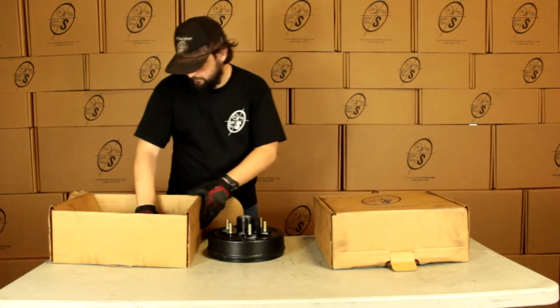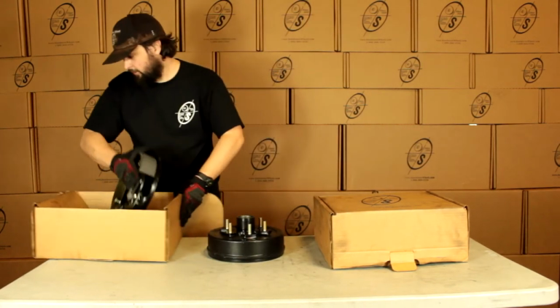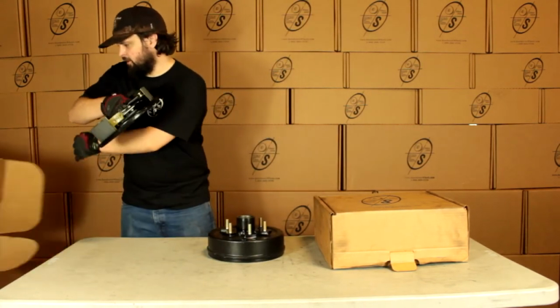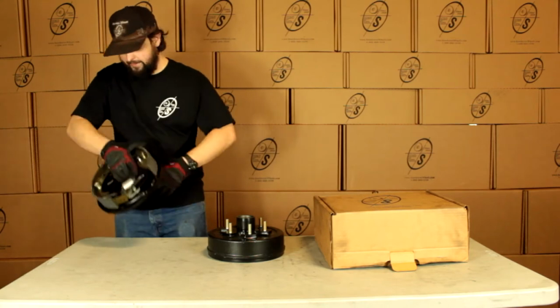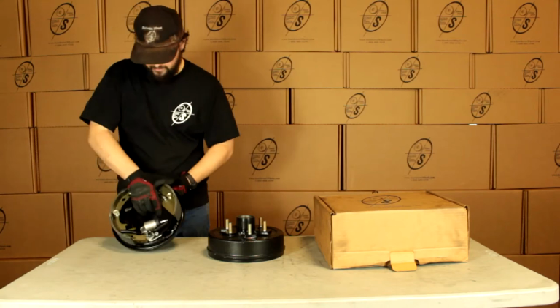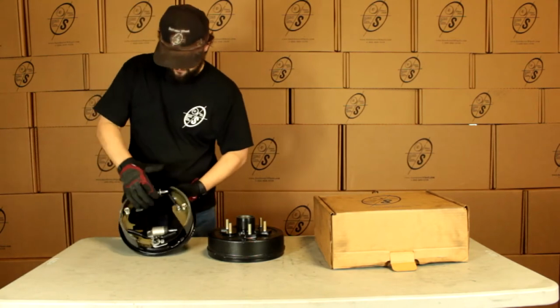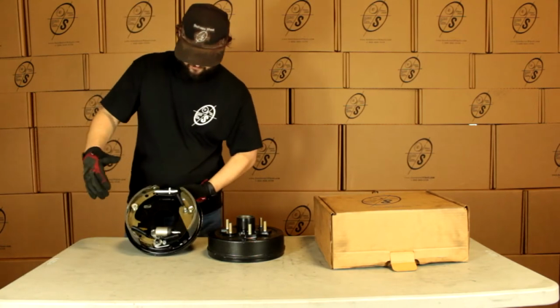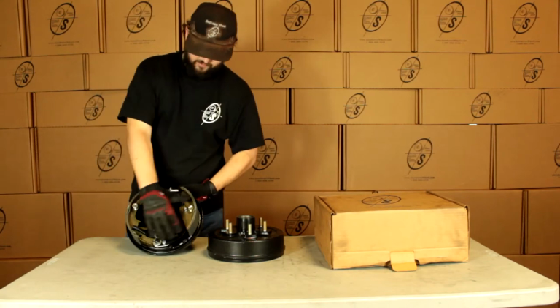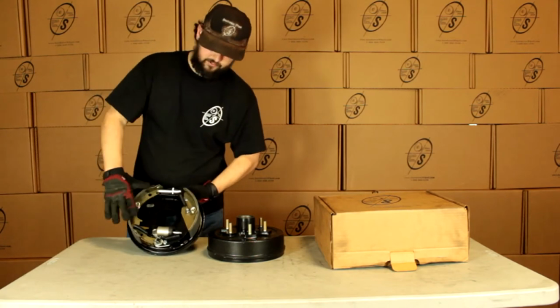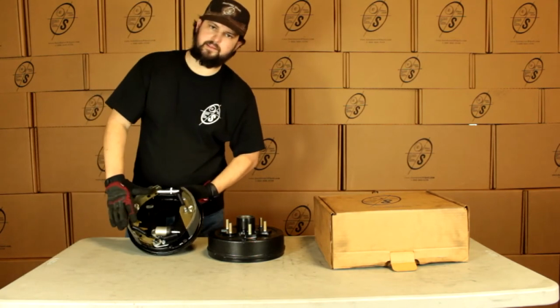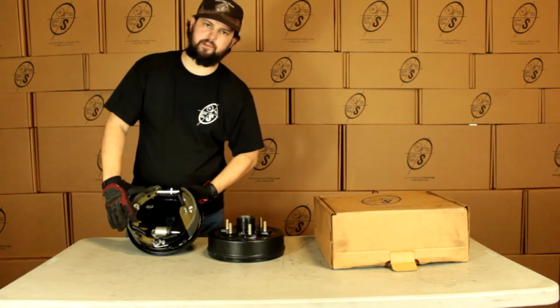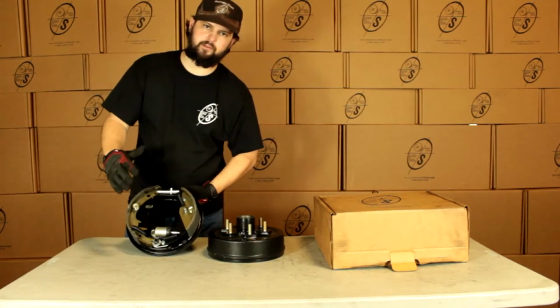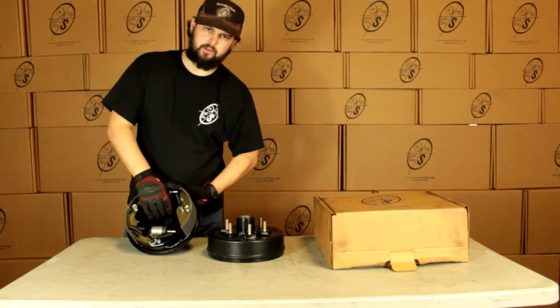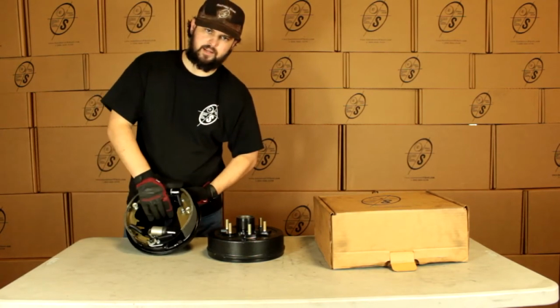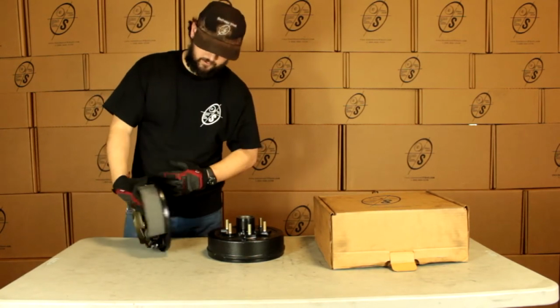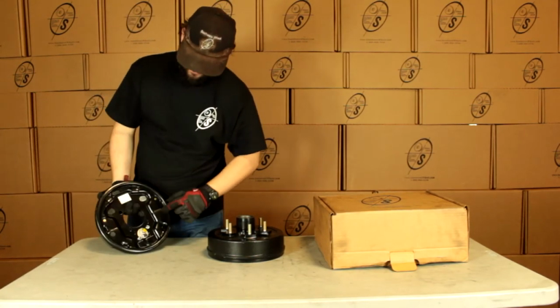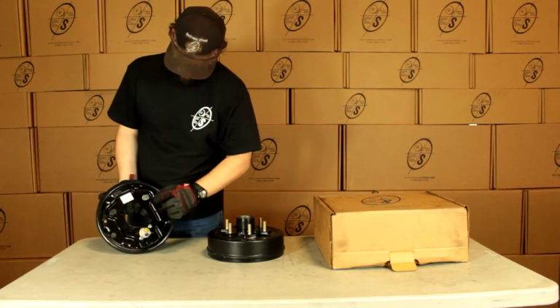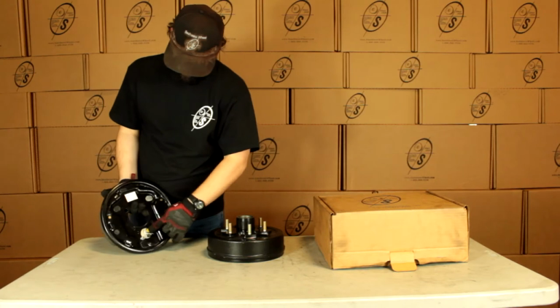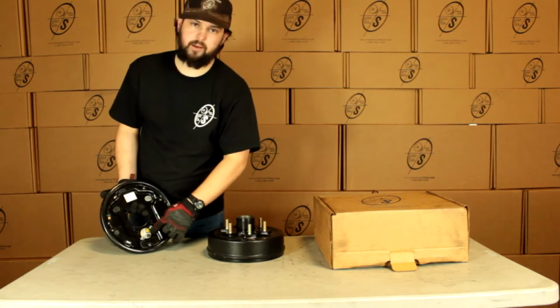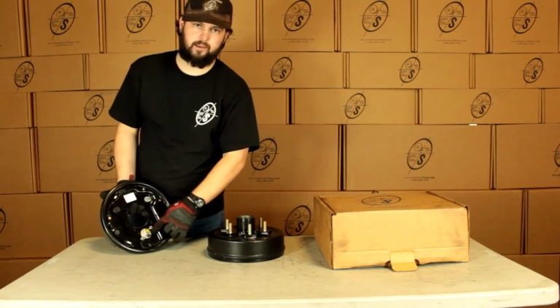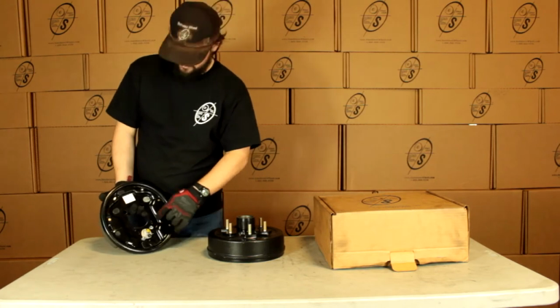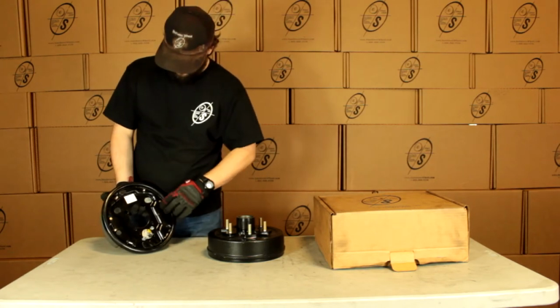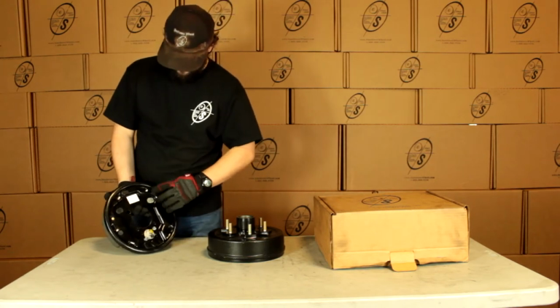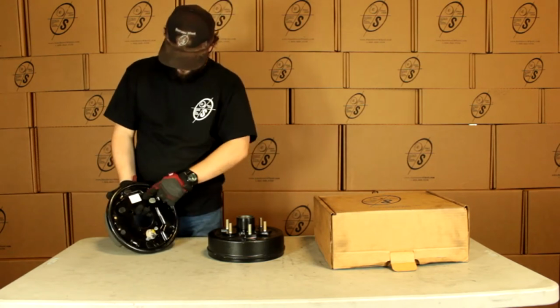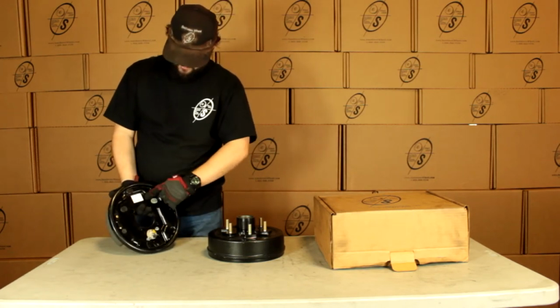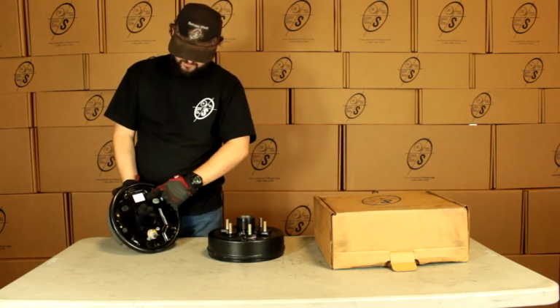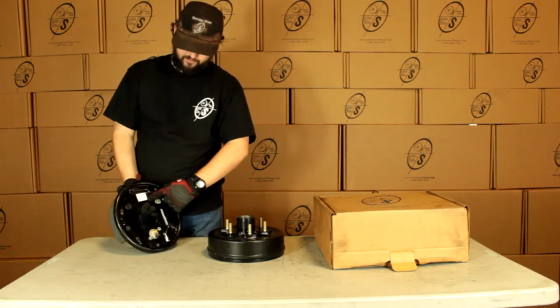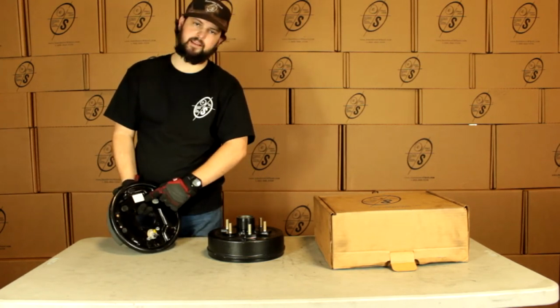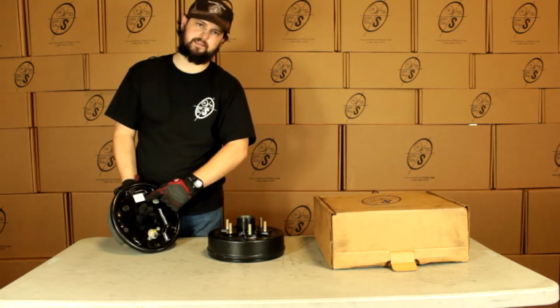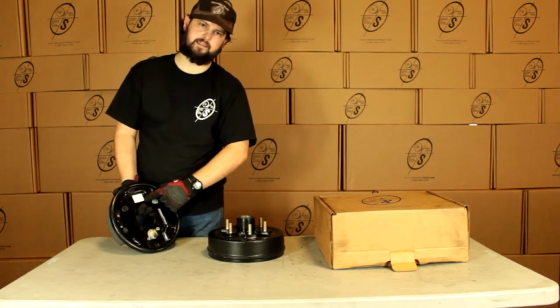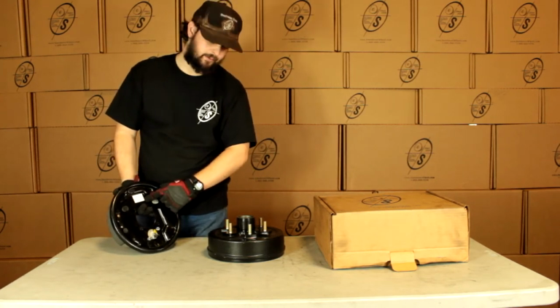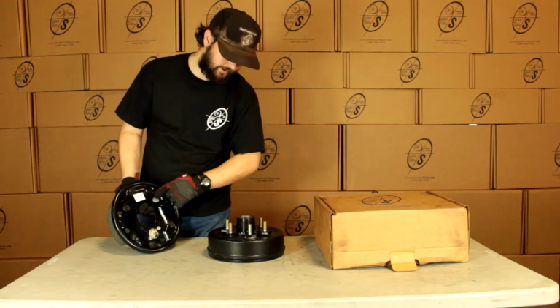We have our hydraulic backing plate. Everything's already installed on there. You just got to screw it in, plug everything up and you're good to go. It also has this sticker on it that's going to tell you left hand, right hand.